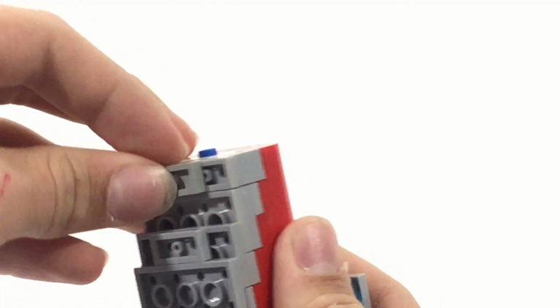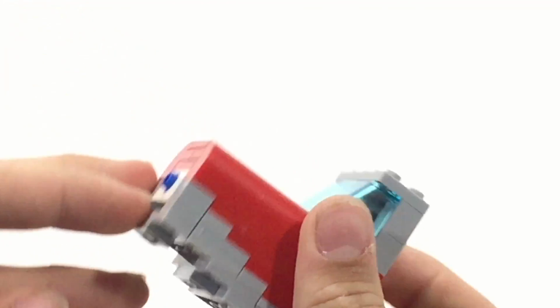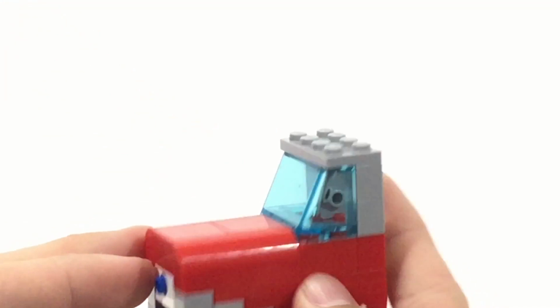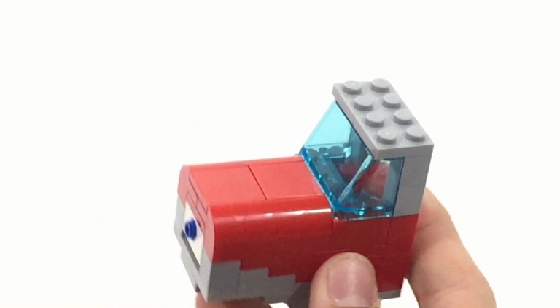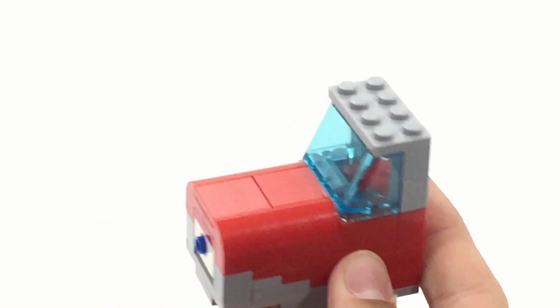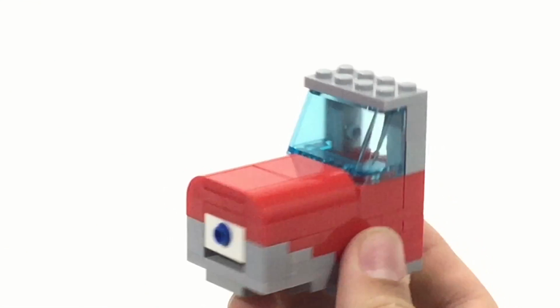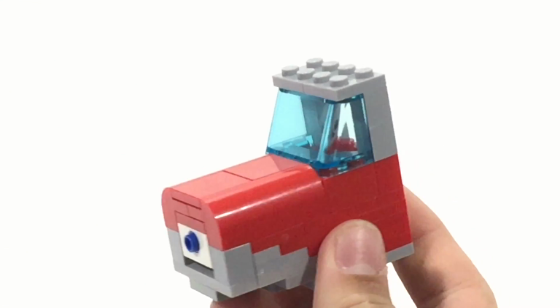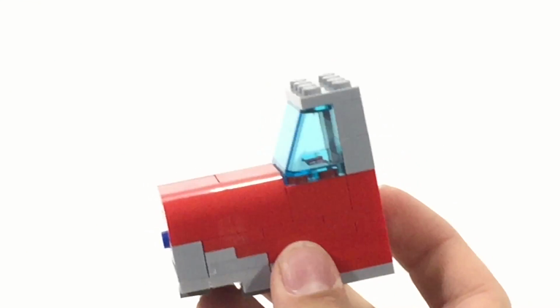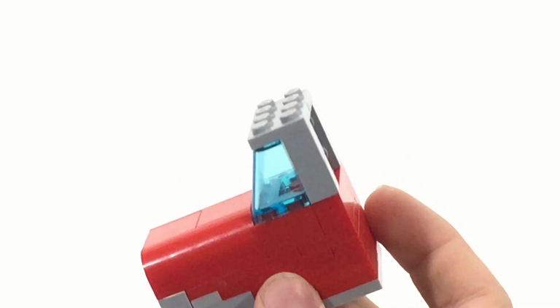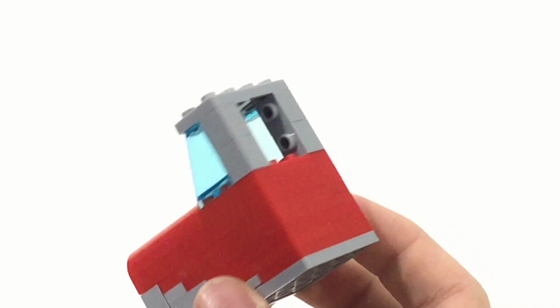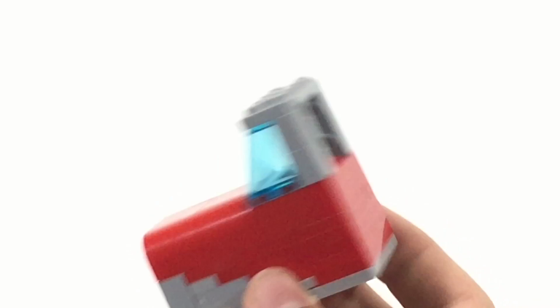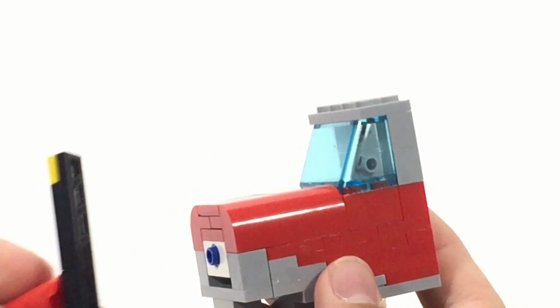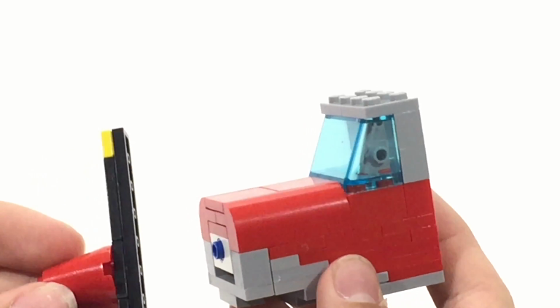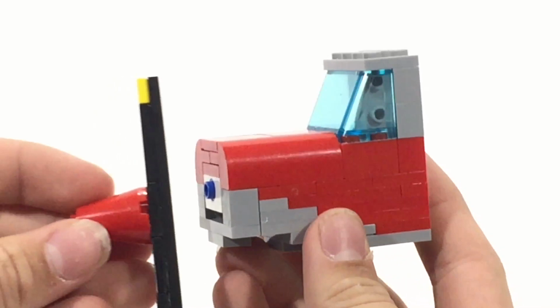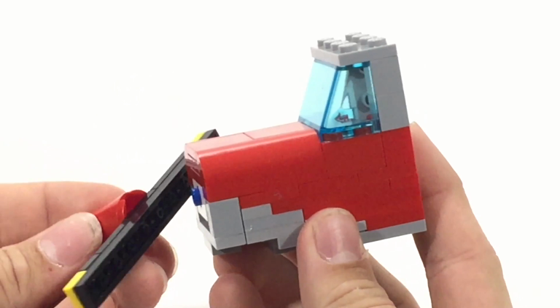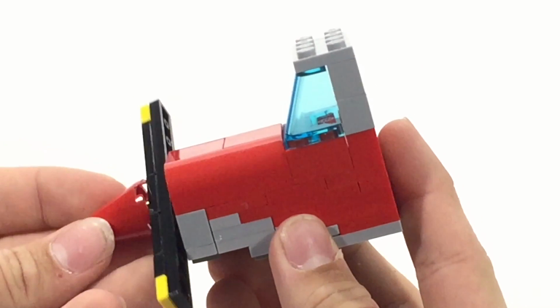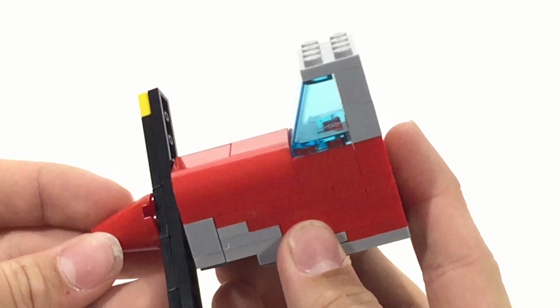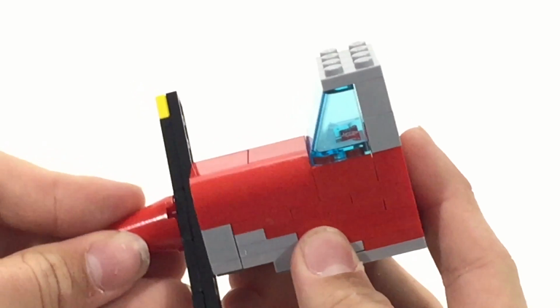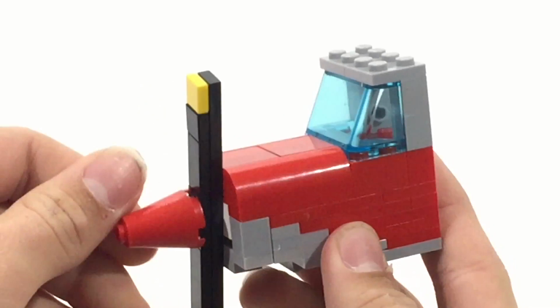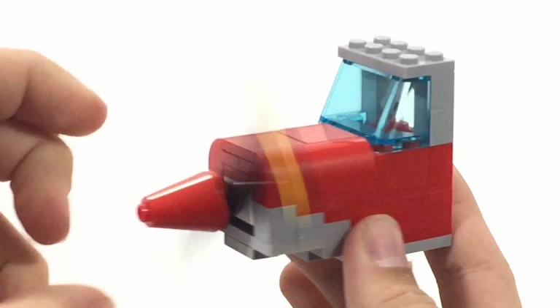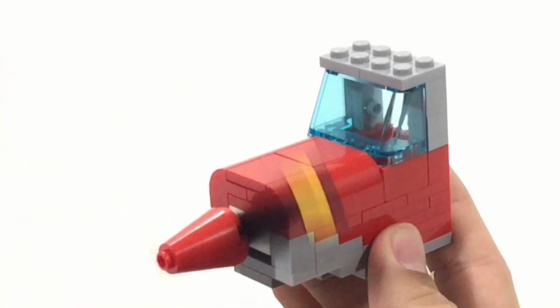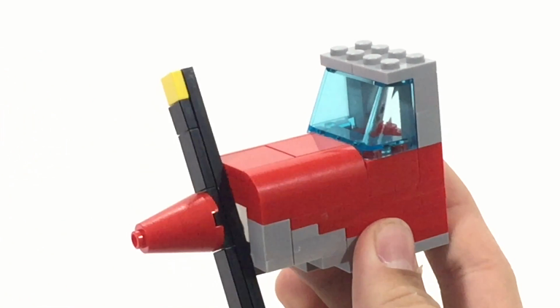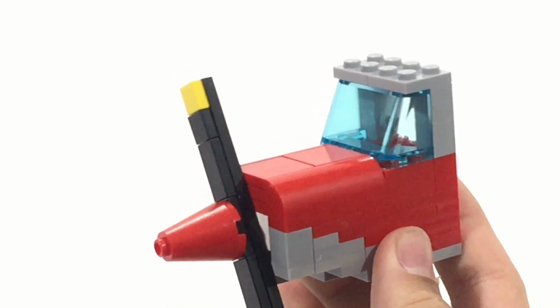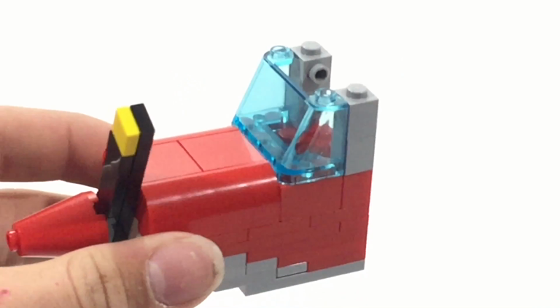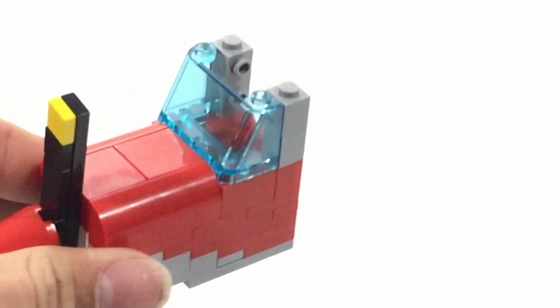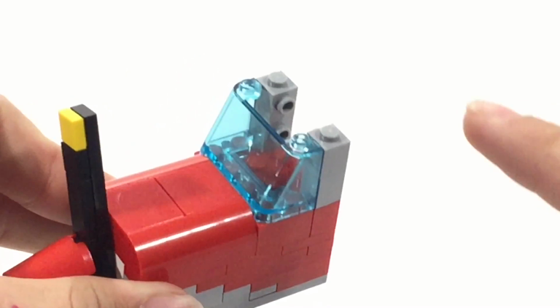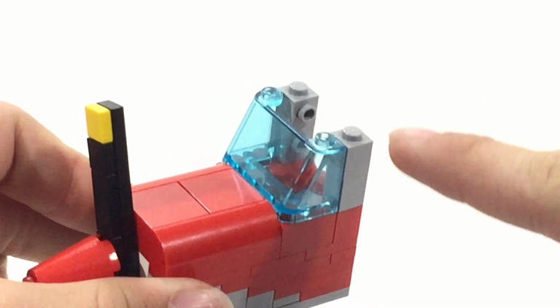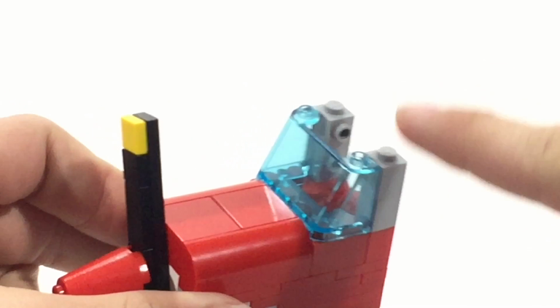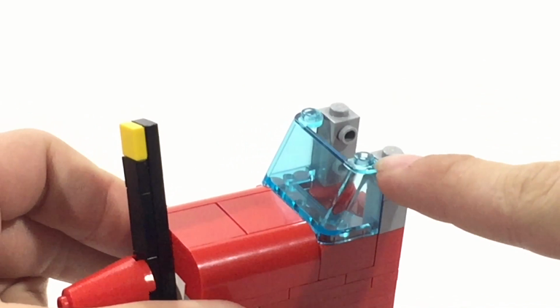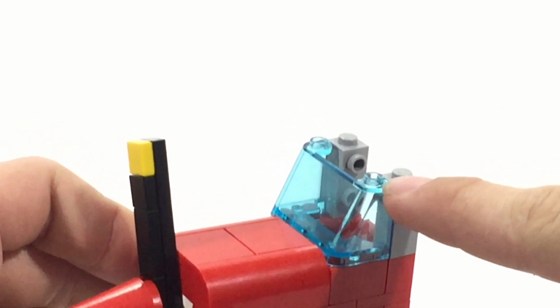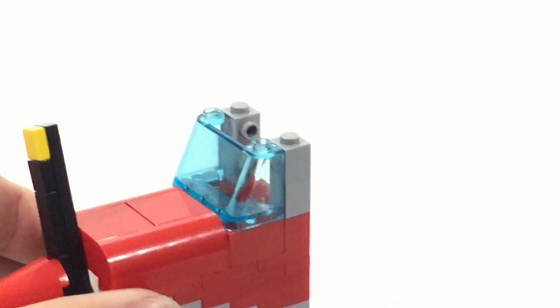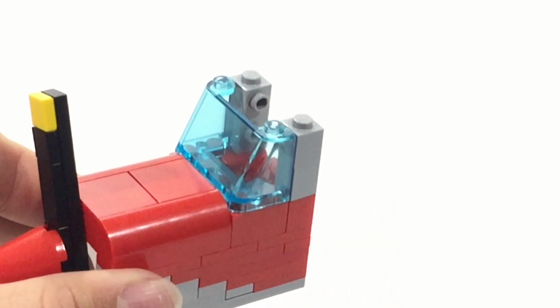After you're satisfied with that, you are basically done. Now all you need to do is add the propeller that goes at the very front here, and you've got the nose of a plane. Looking back at it, it turns out you do not need those two plates on the very top here.